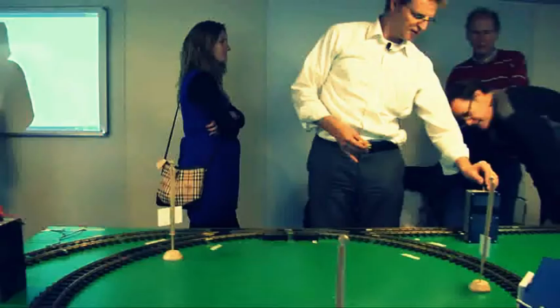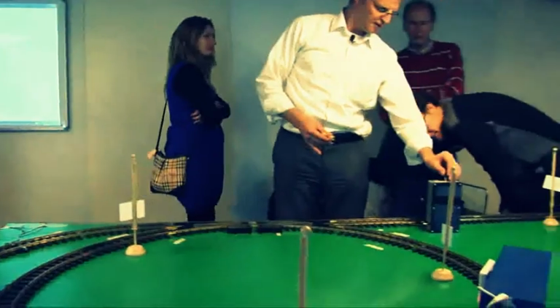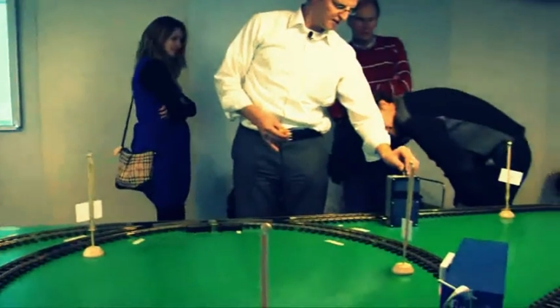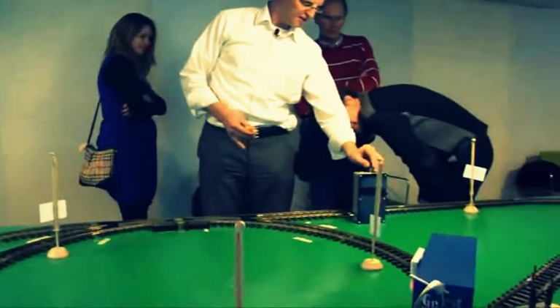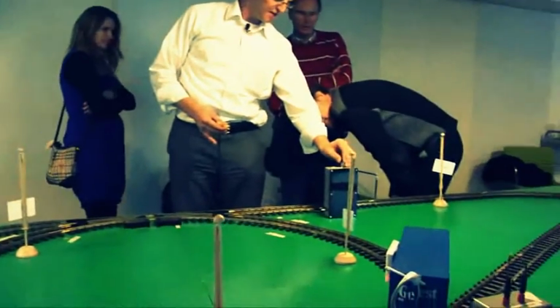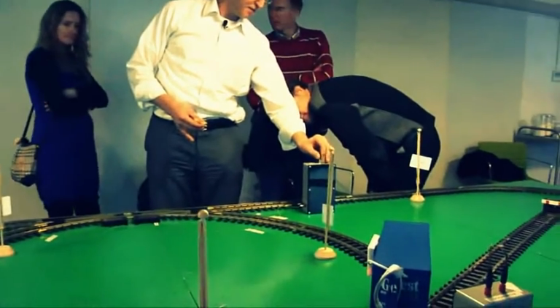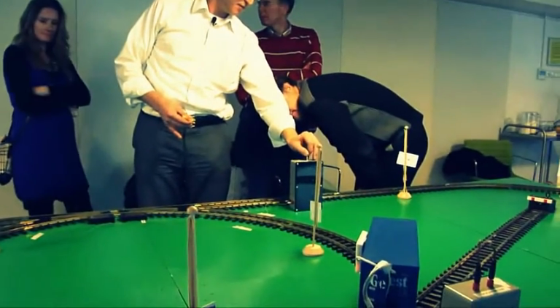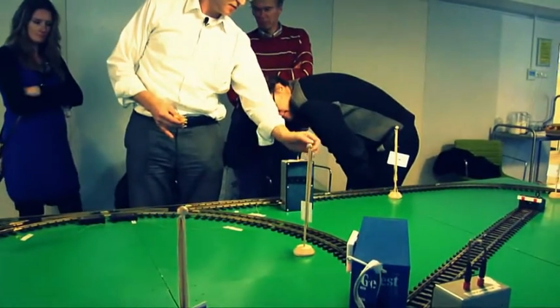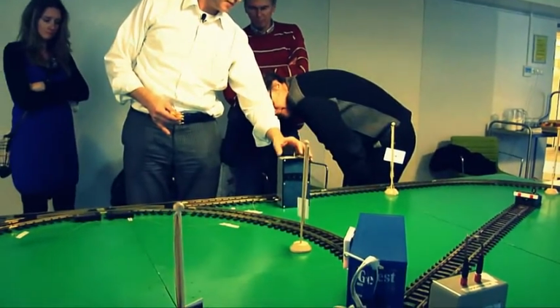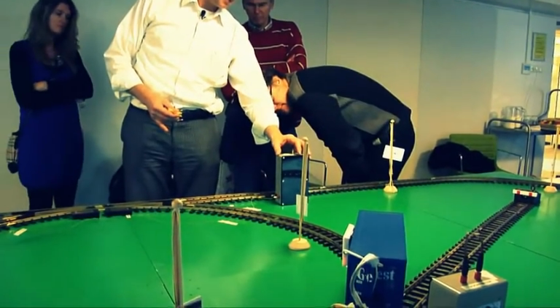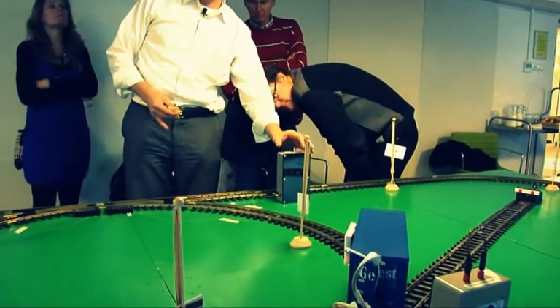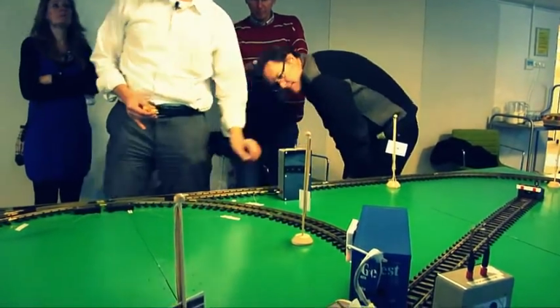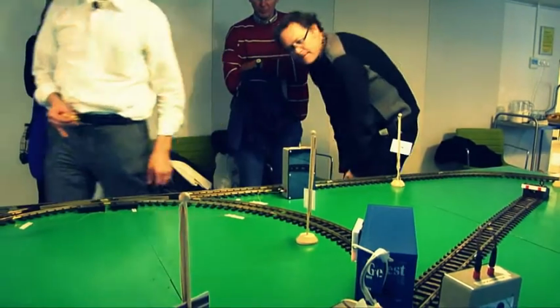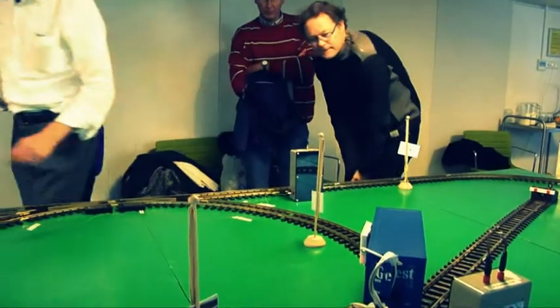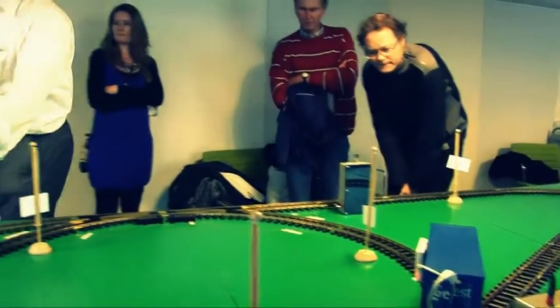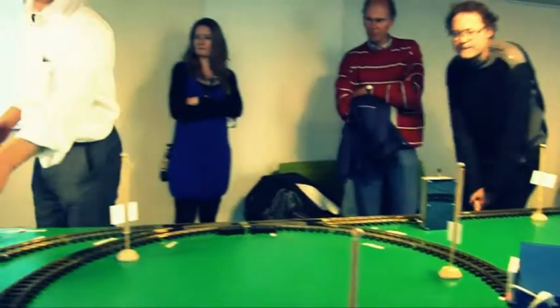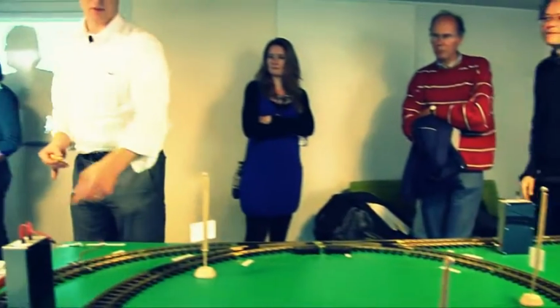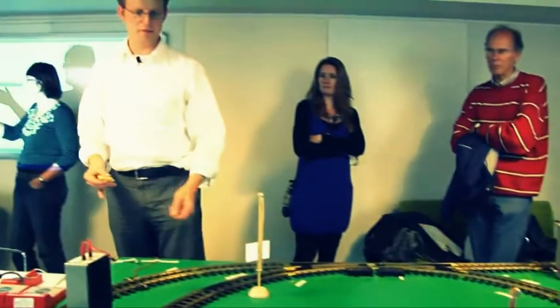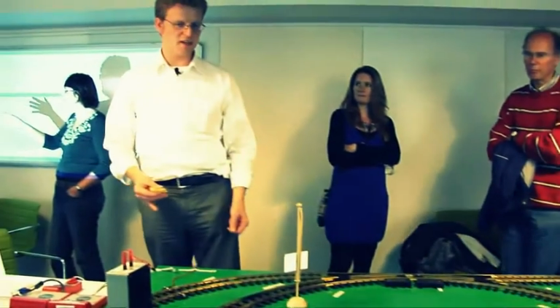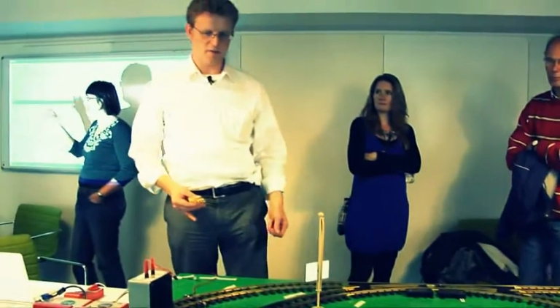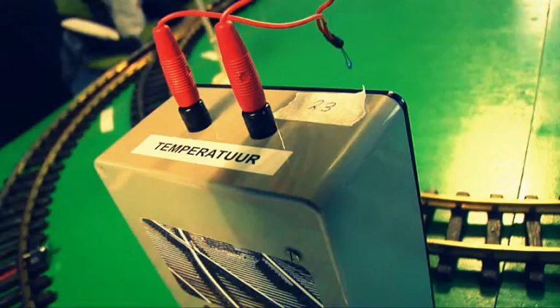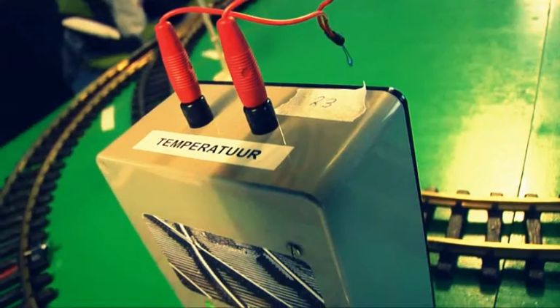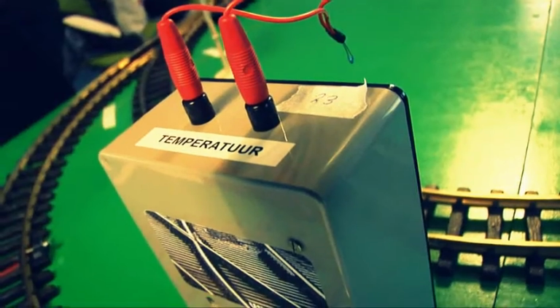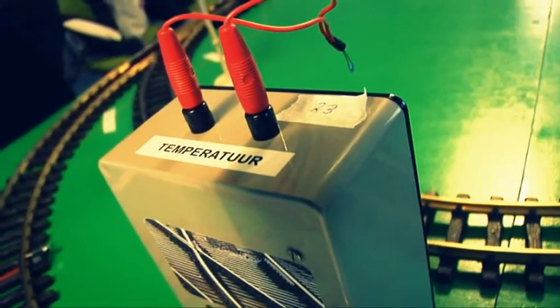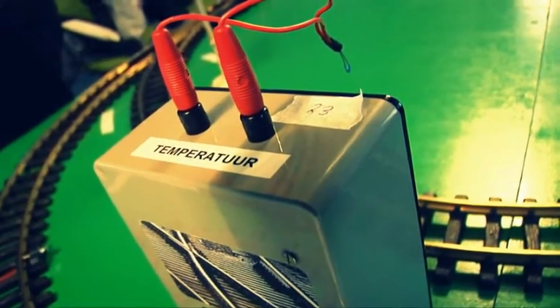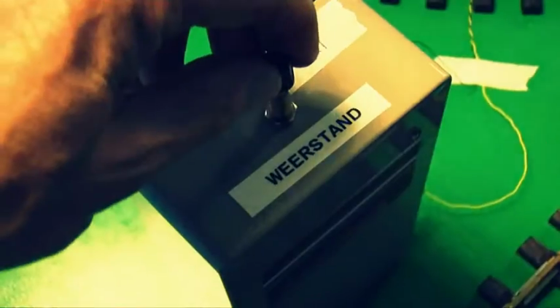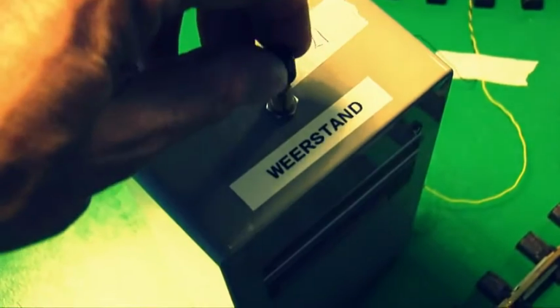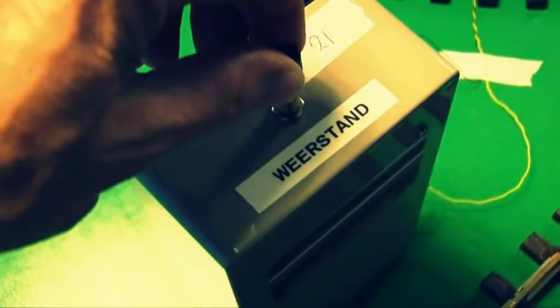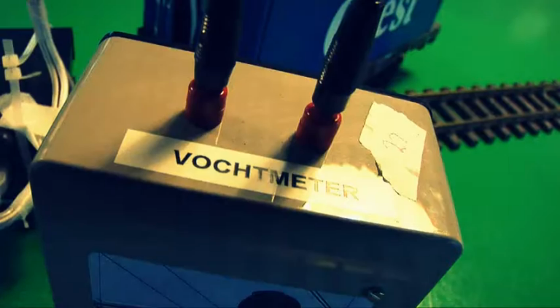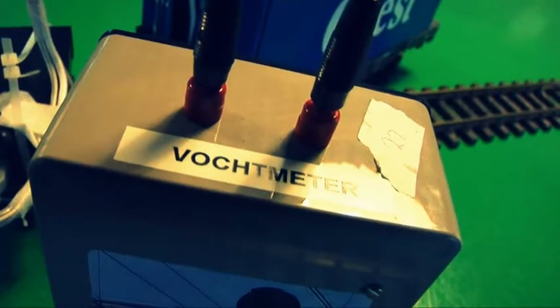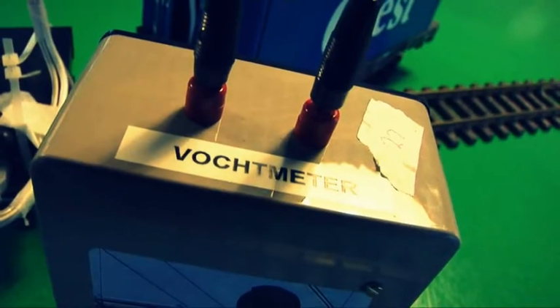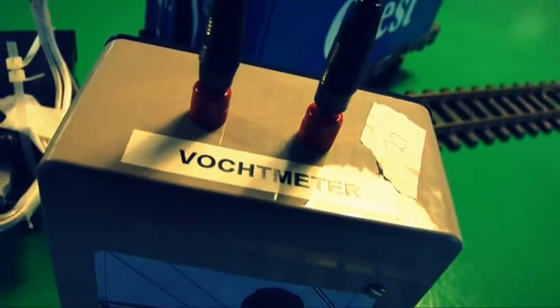It is also possible to couple RFID tags to sensors. This can be used, for example, to read out the temperature, resistance, or humidity of an object.